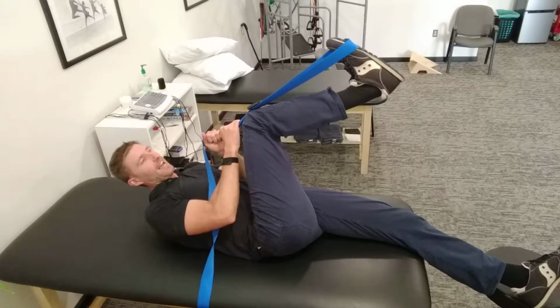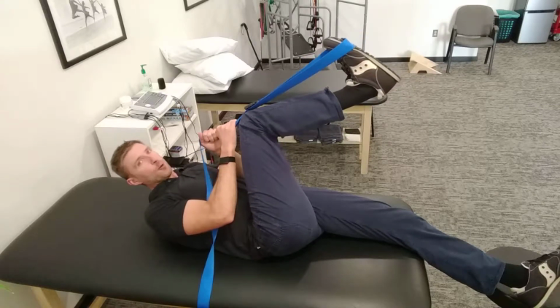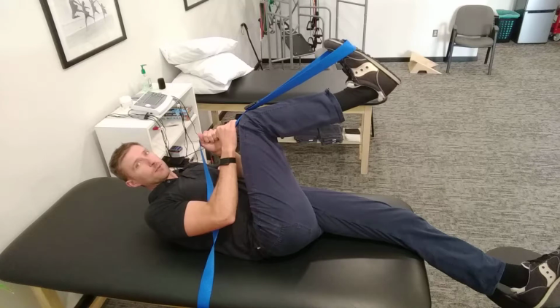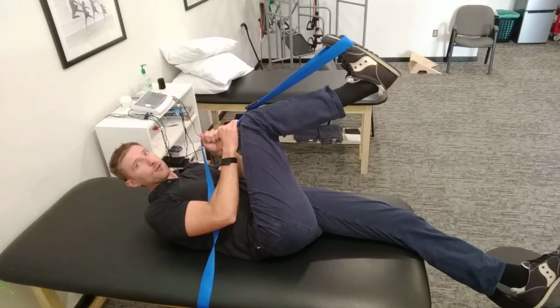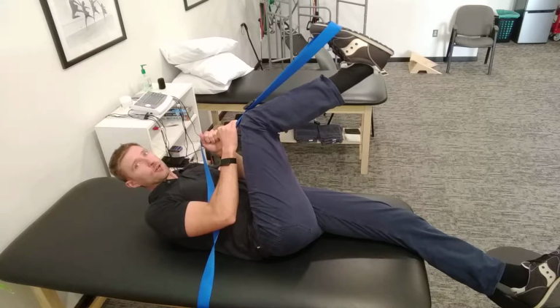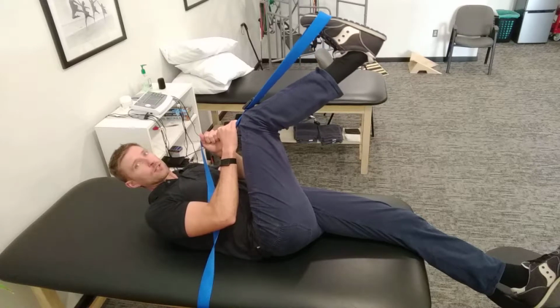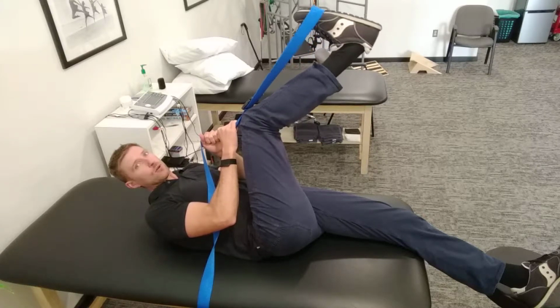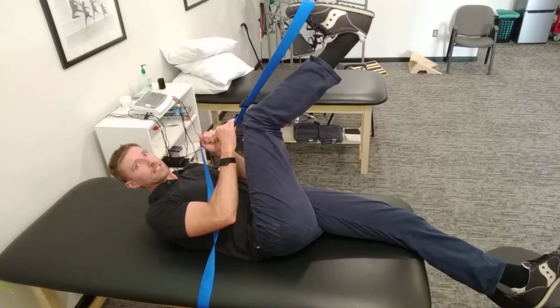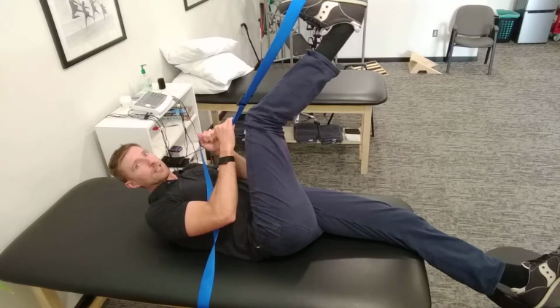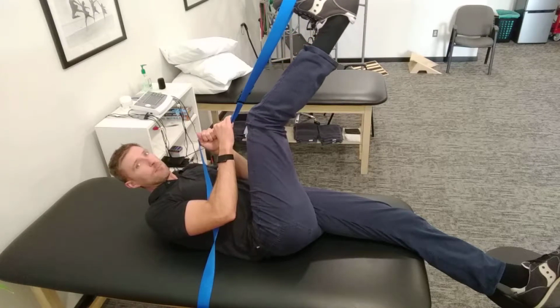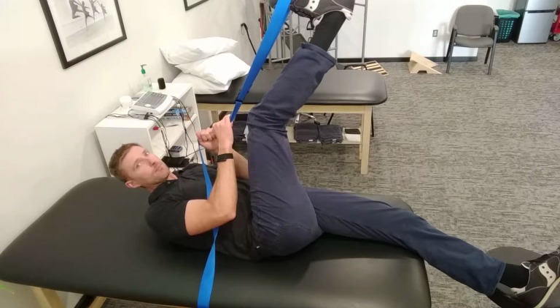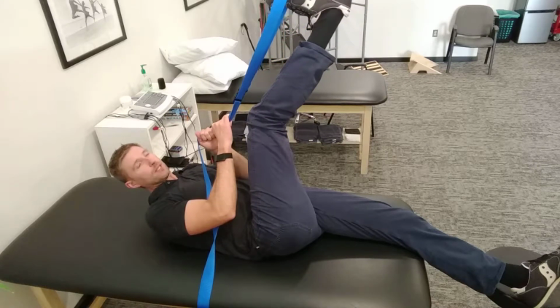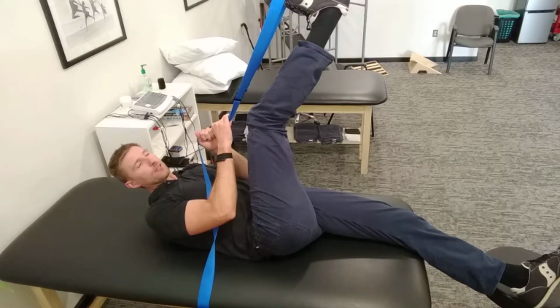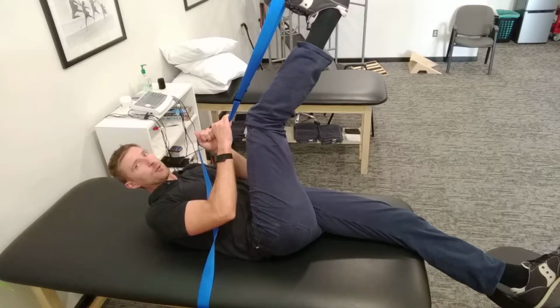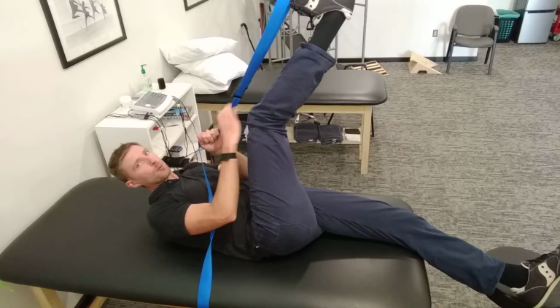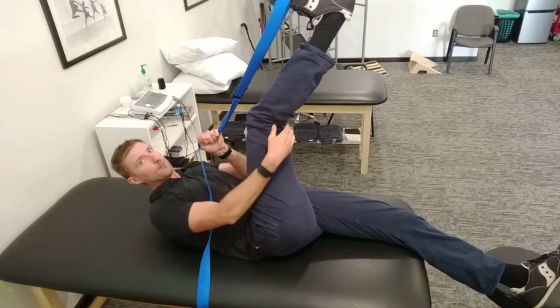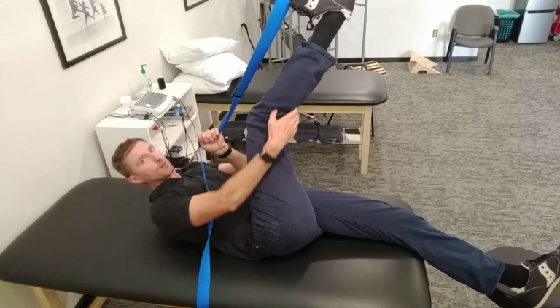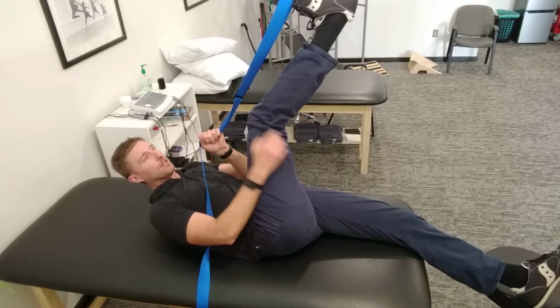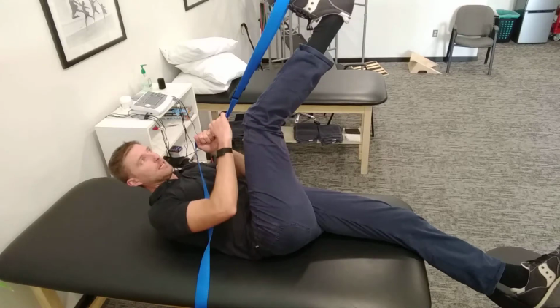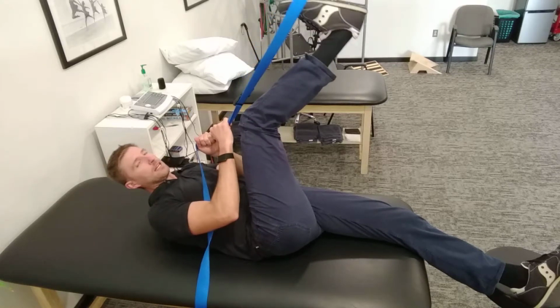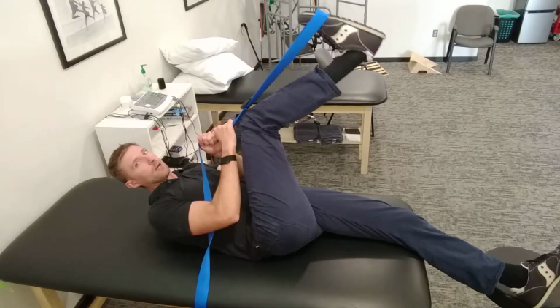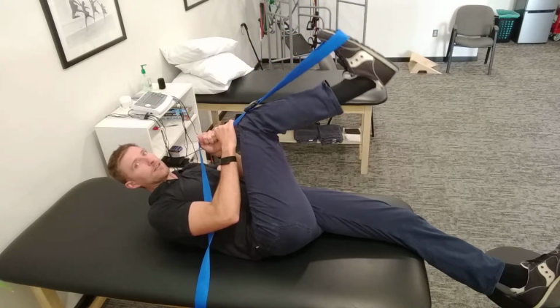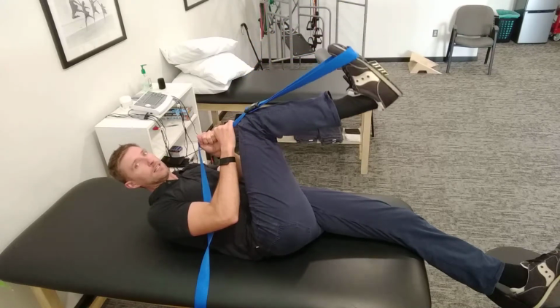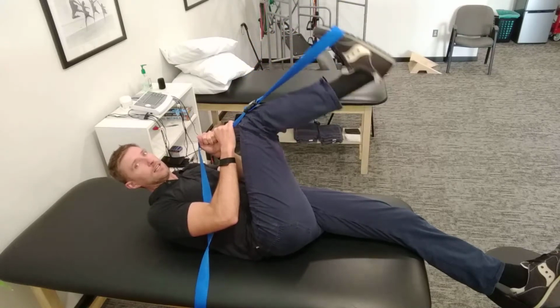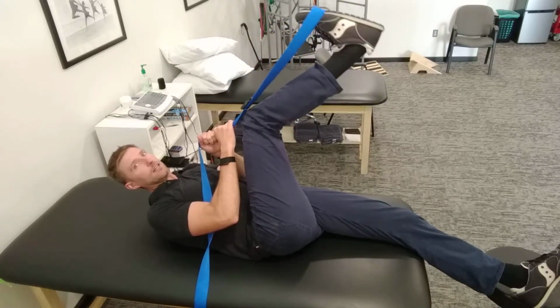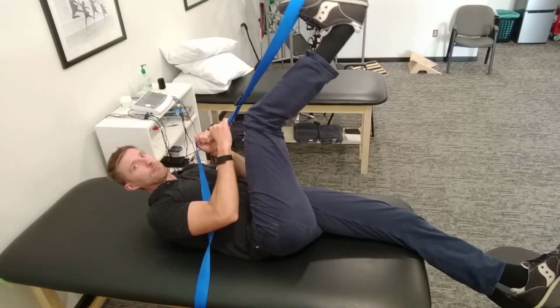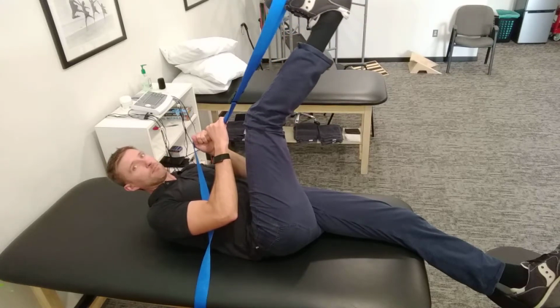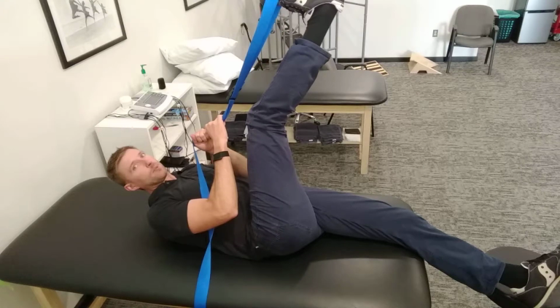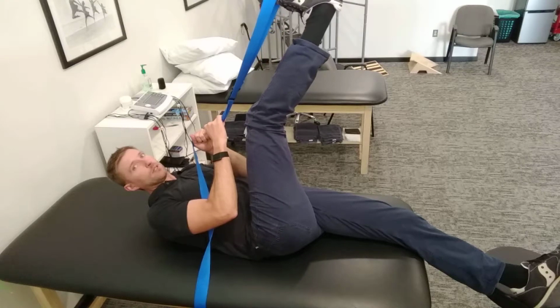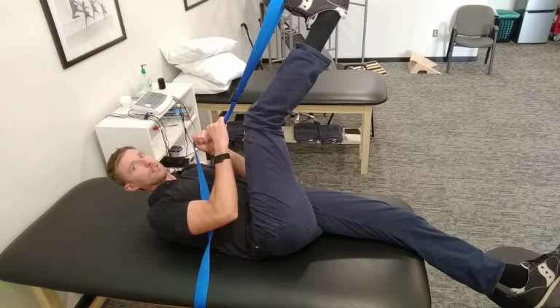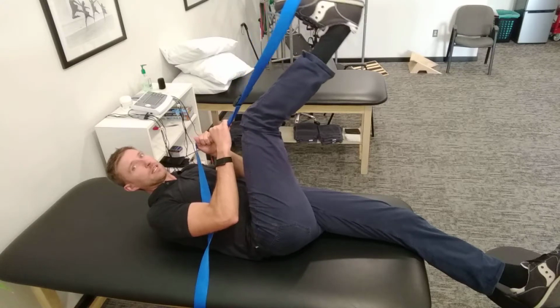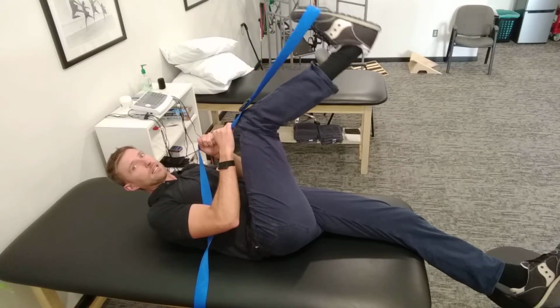As you're pulling in with your foot, all you're going to do is slowly extend your knee up until you feel a good pull — you'll probably feel most of it right through here — and then back down. Up and down.